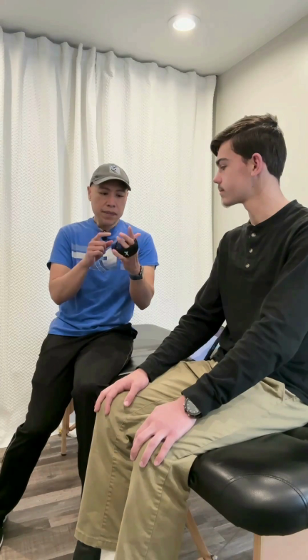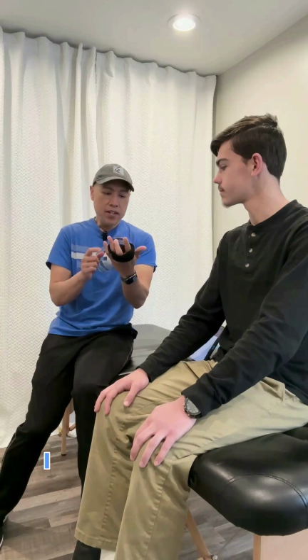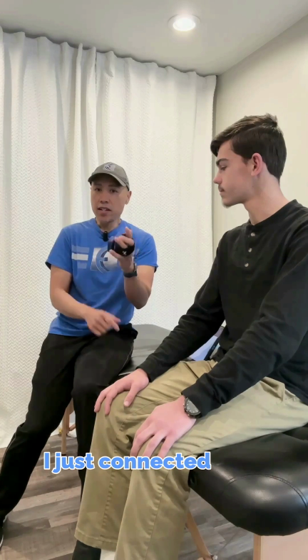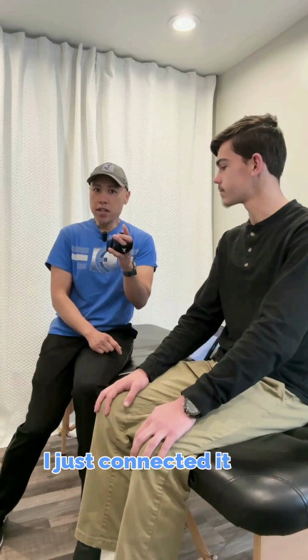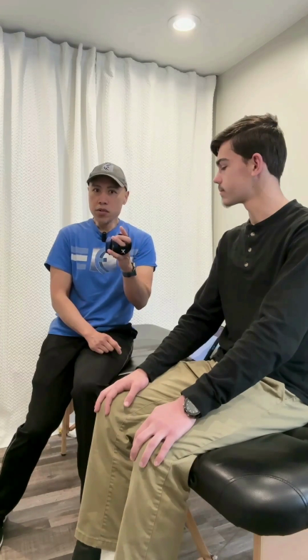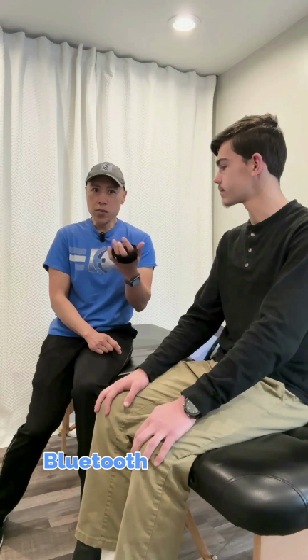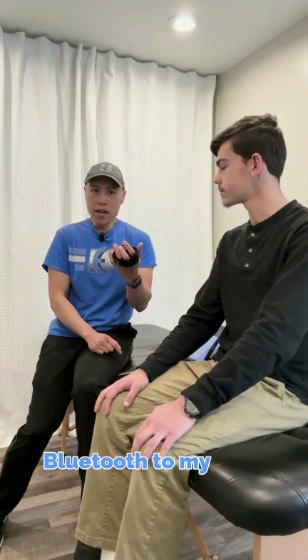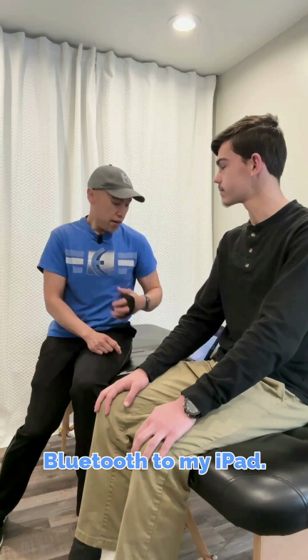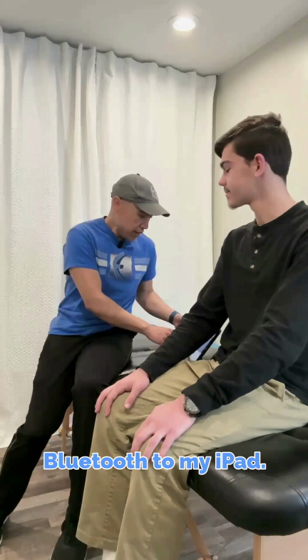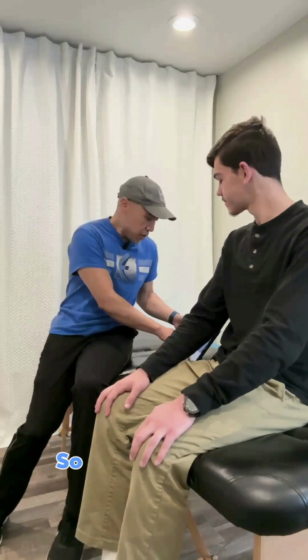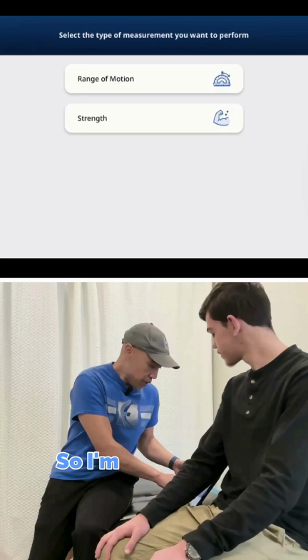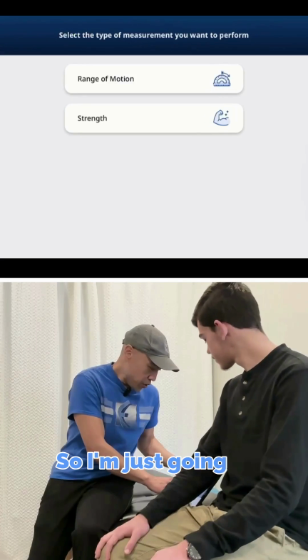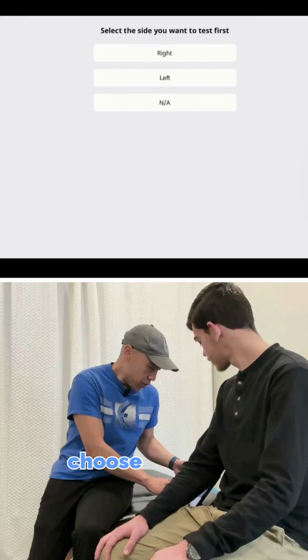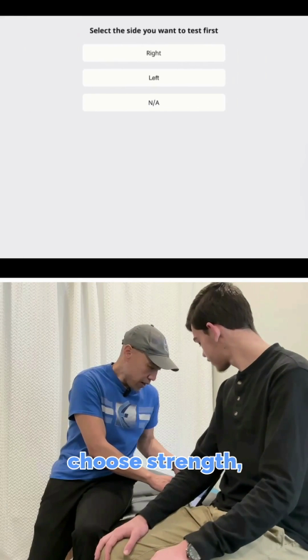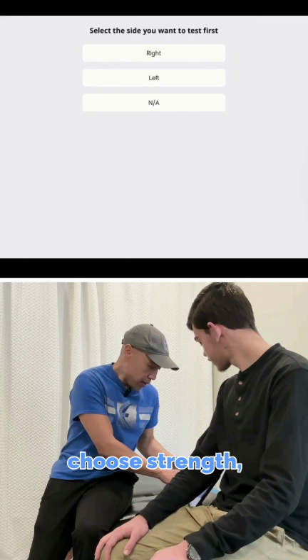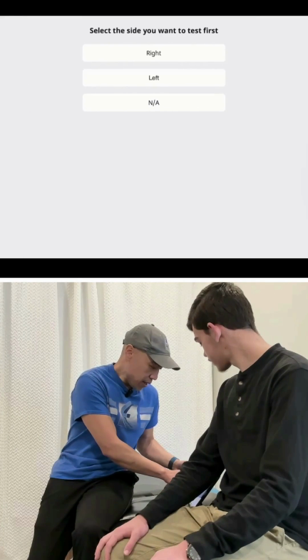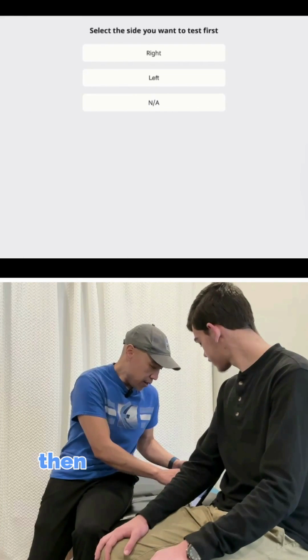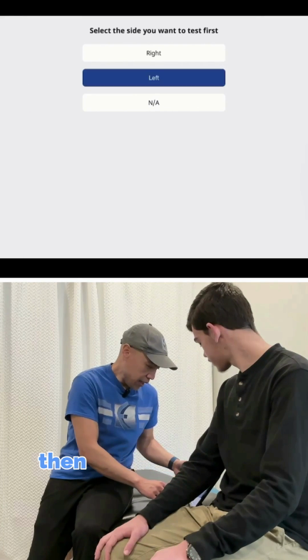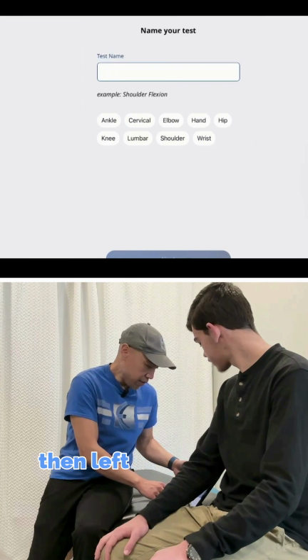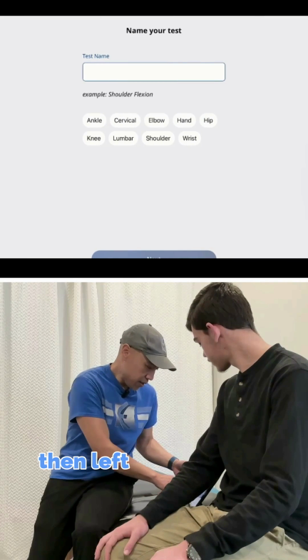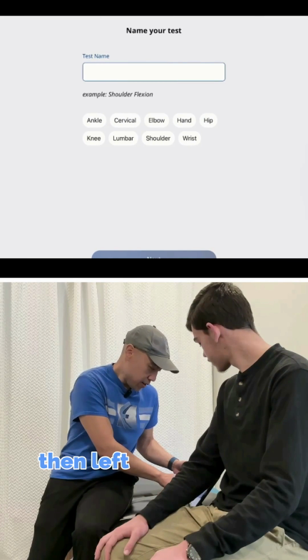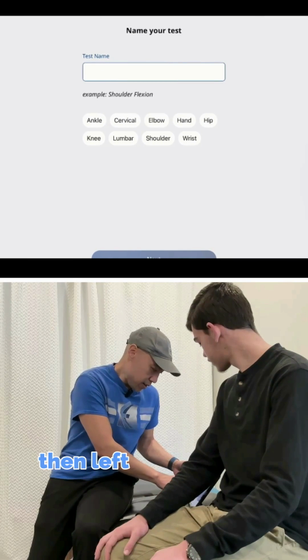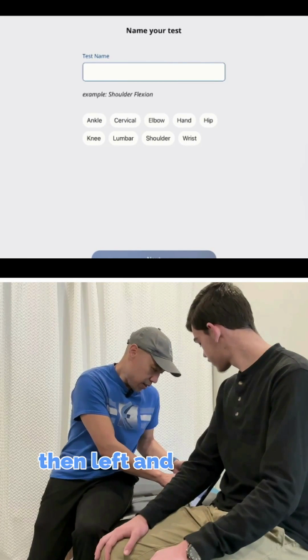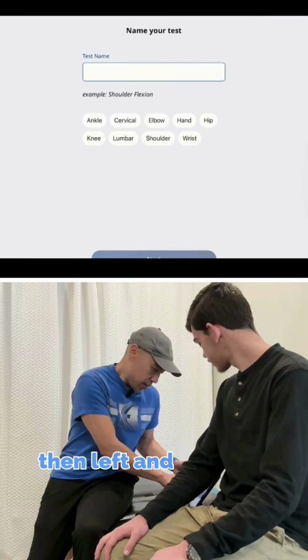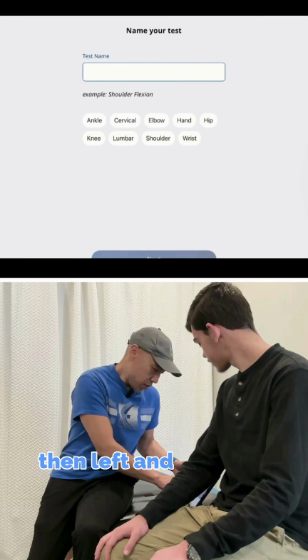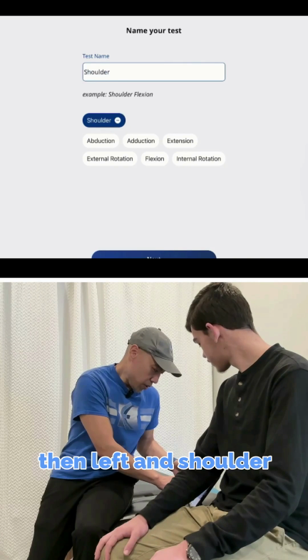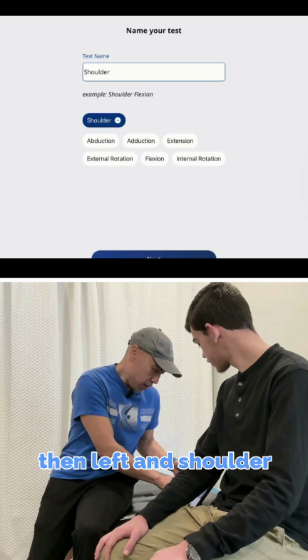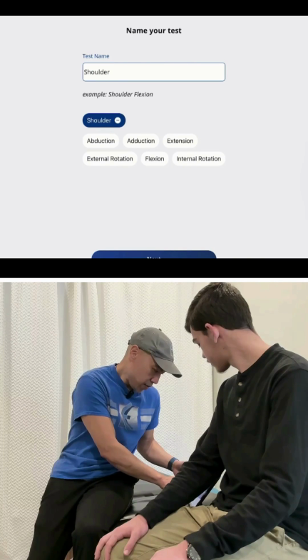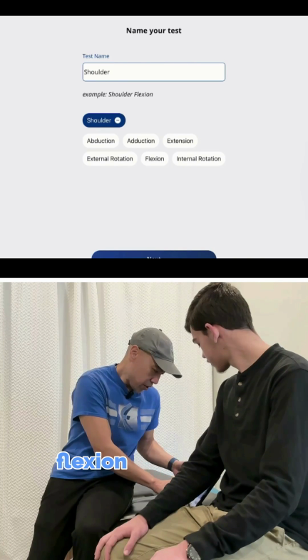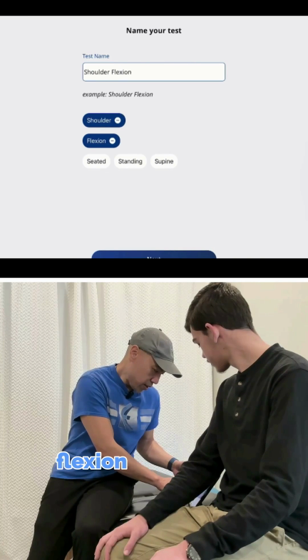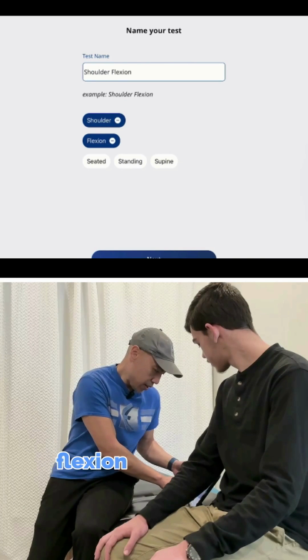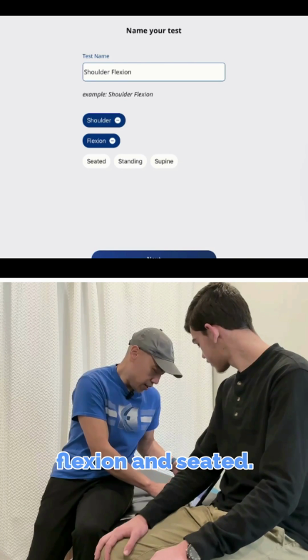I just connected it via Bluetooth to my iPad. So I'm just going to choose Strength, then Left, and Shoulder, Flexion, and Seated.